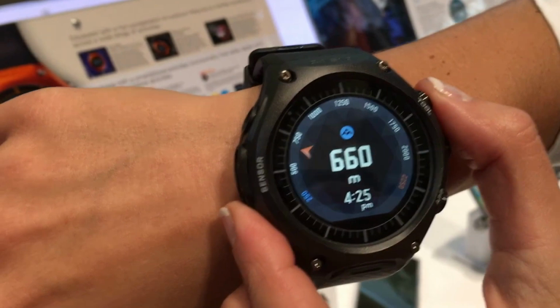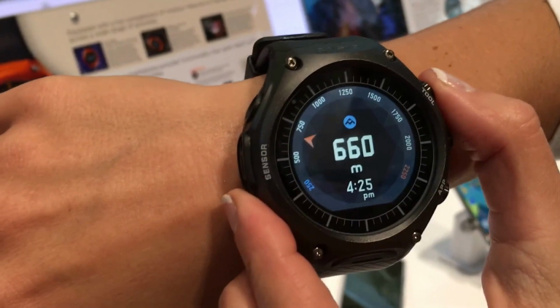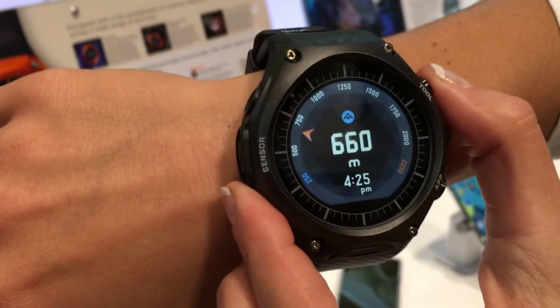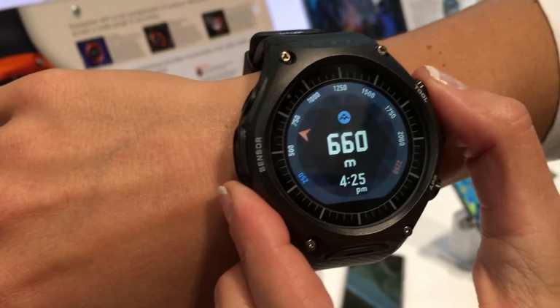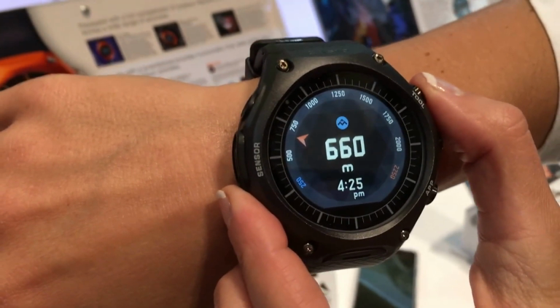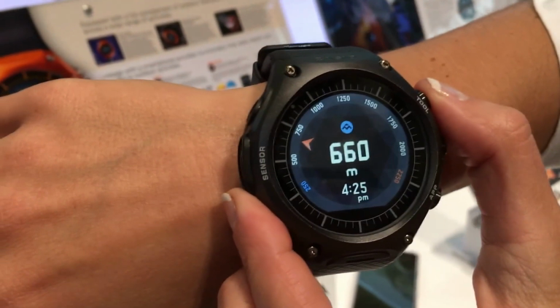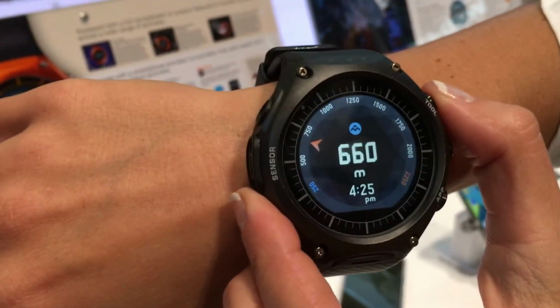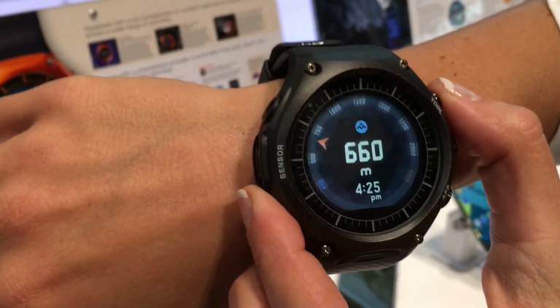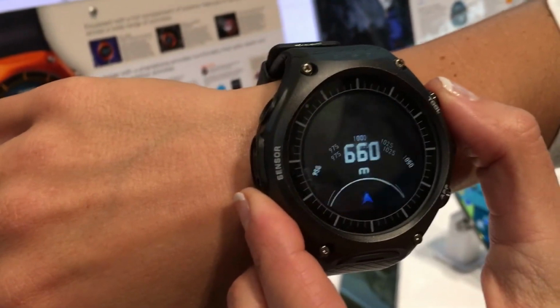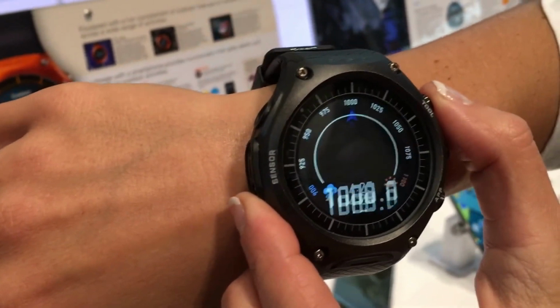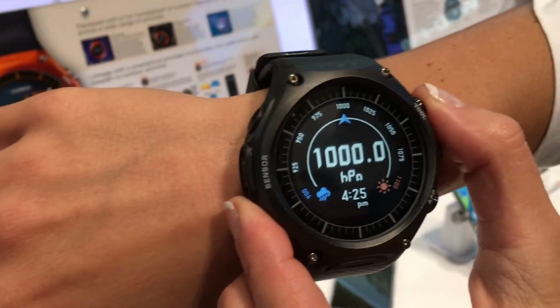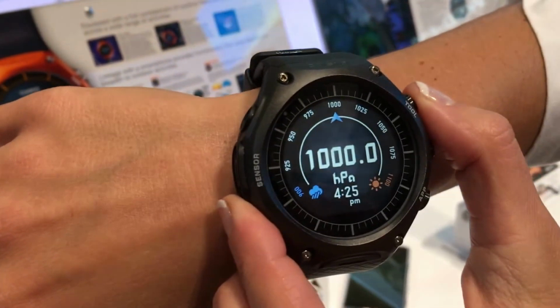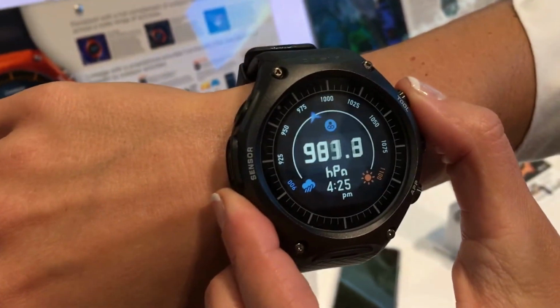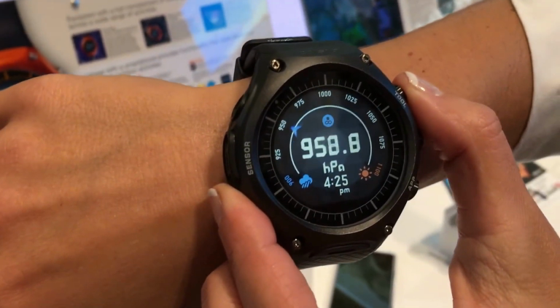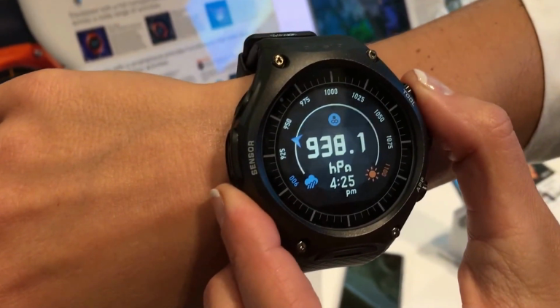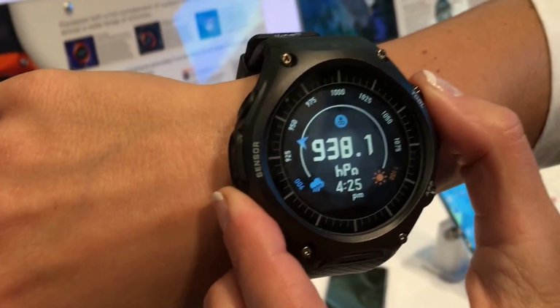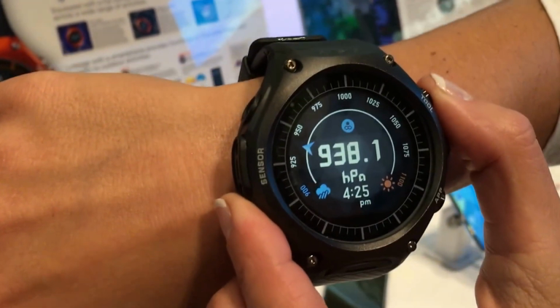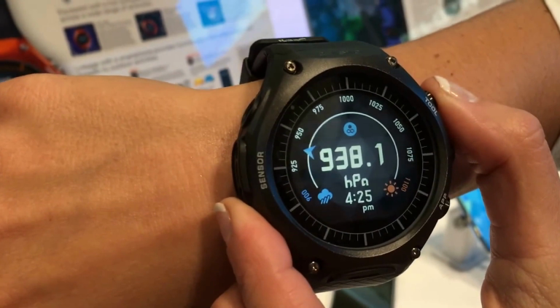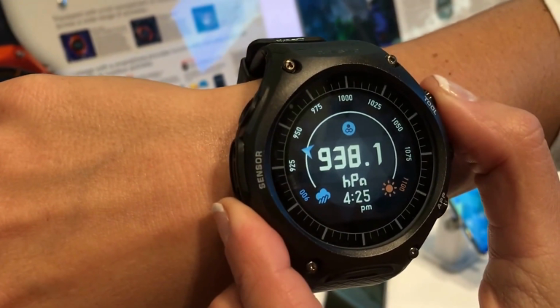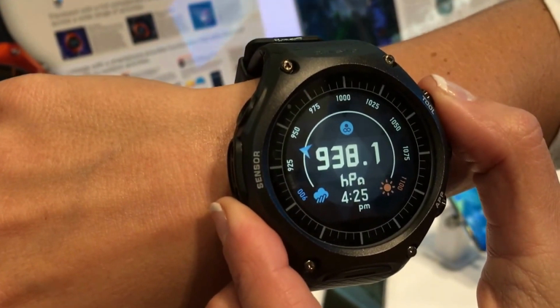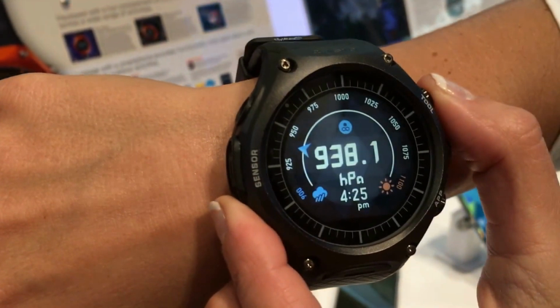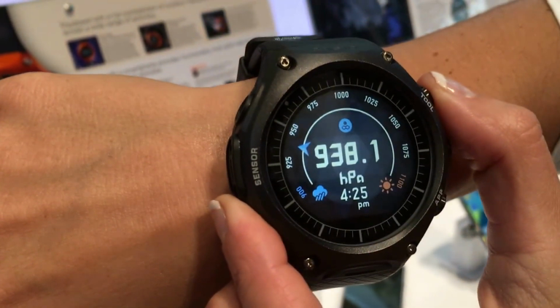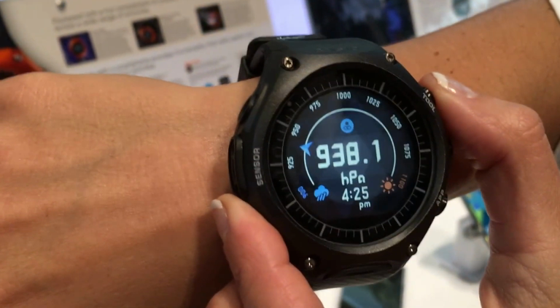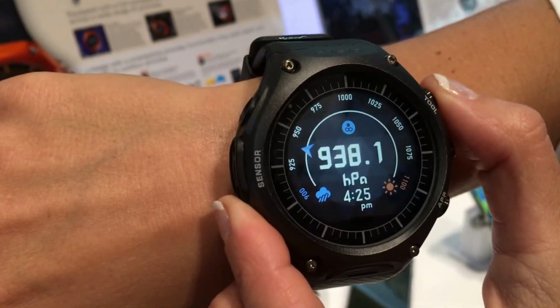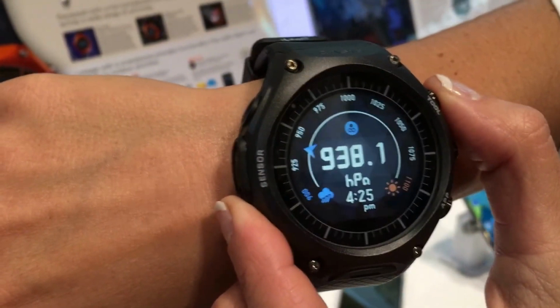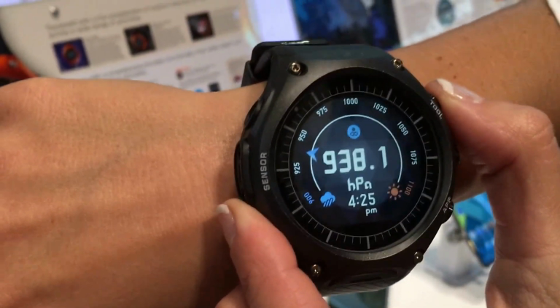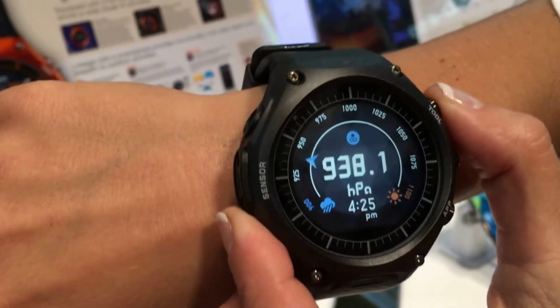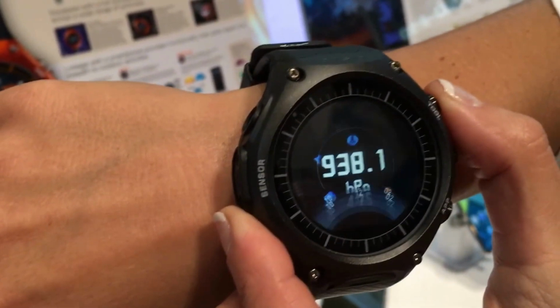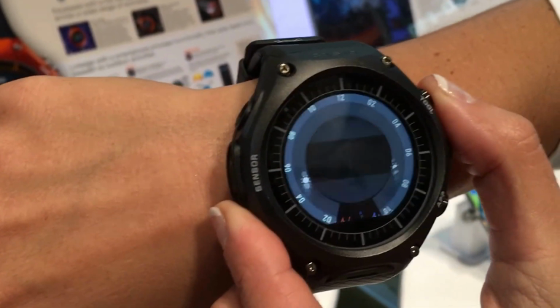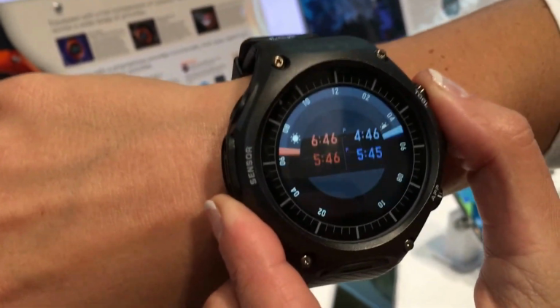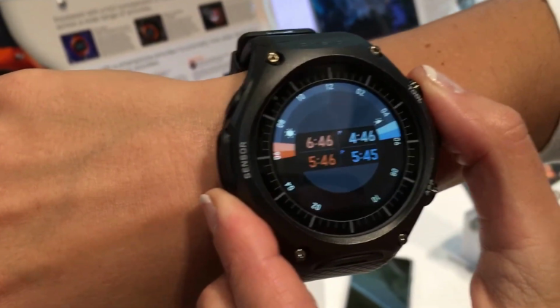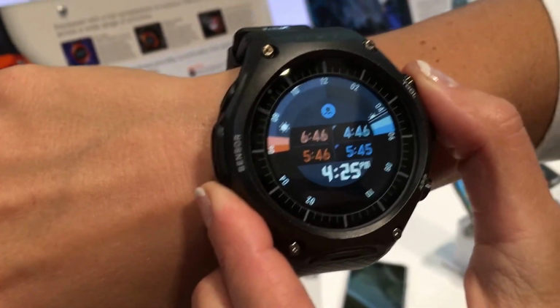So there's meters, but obviously you can probably change it to feet as well. And there's the weather as well, so you can see all different things.